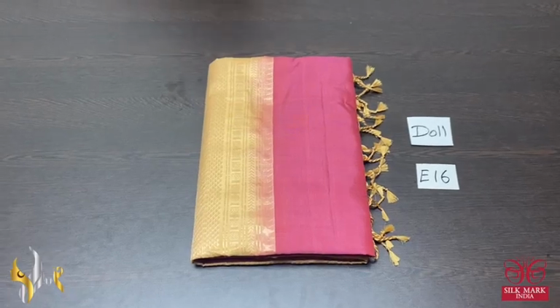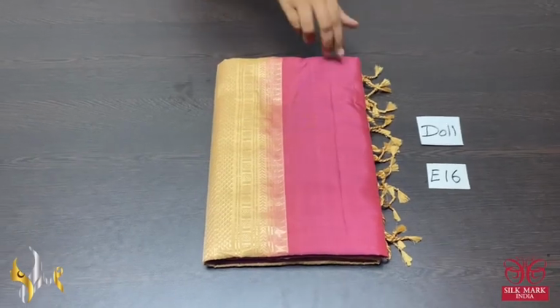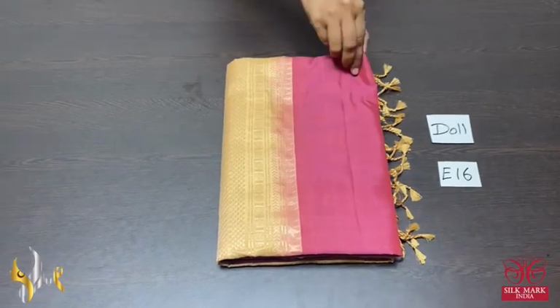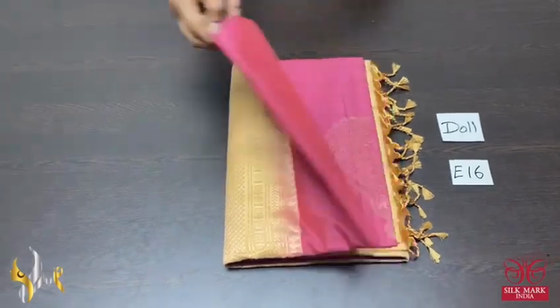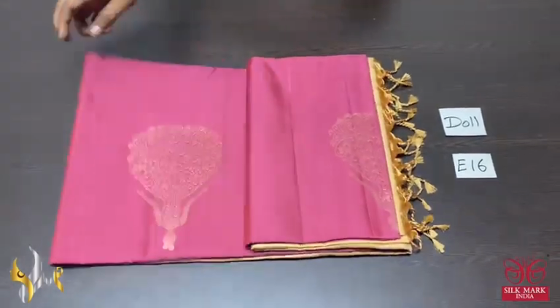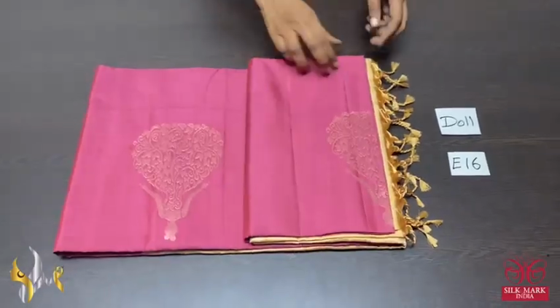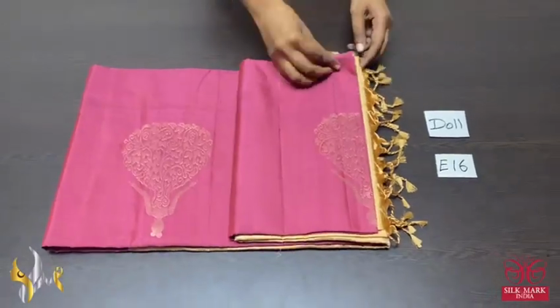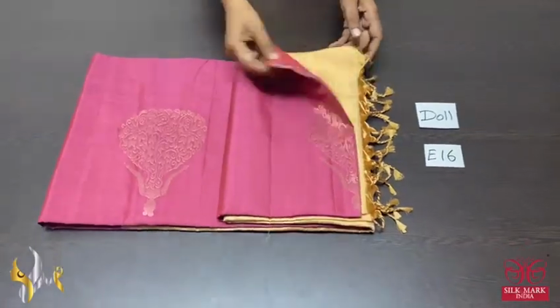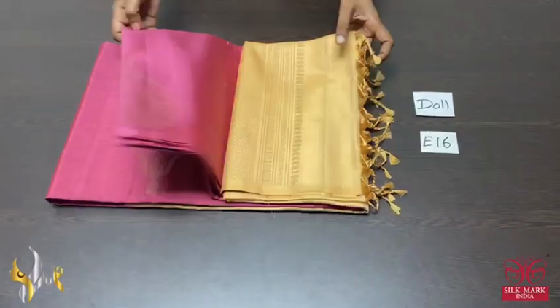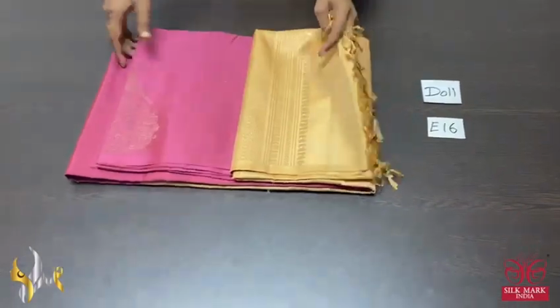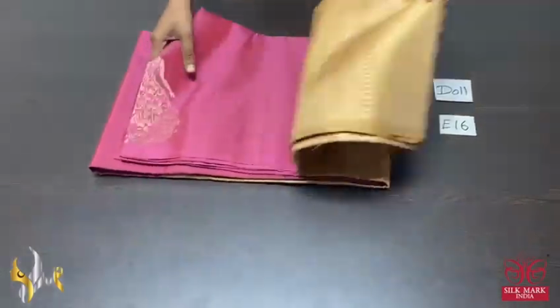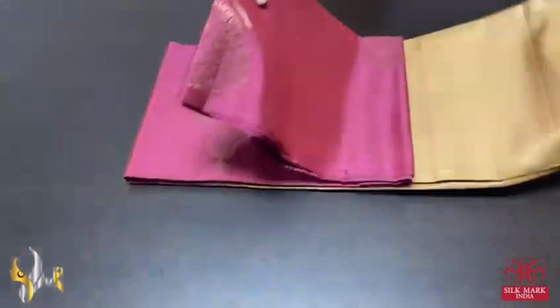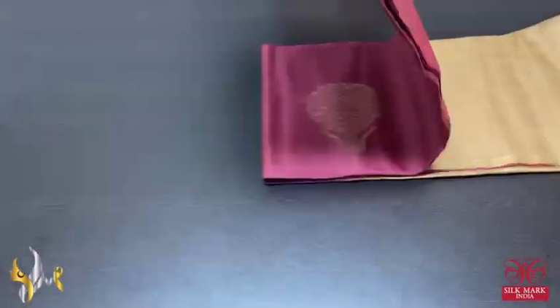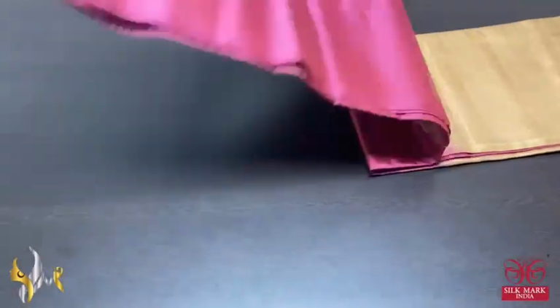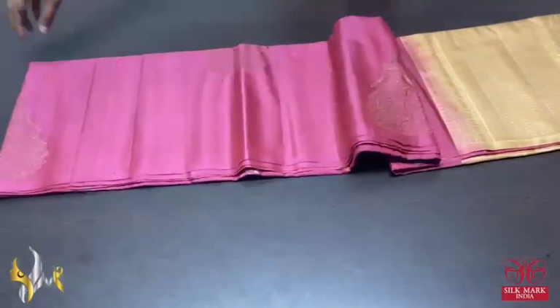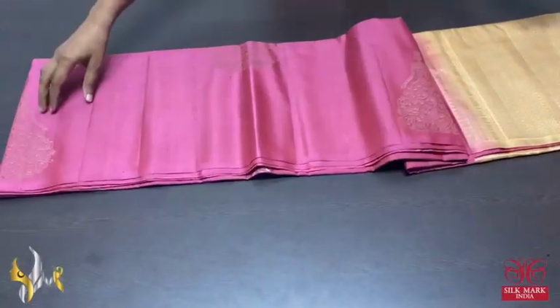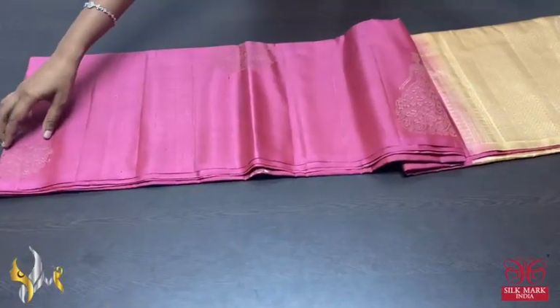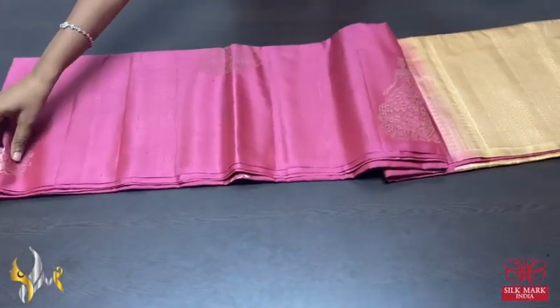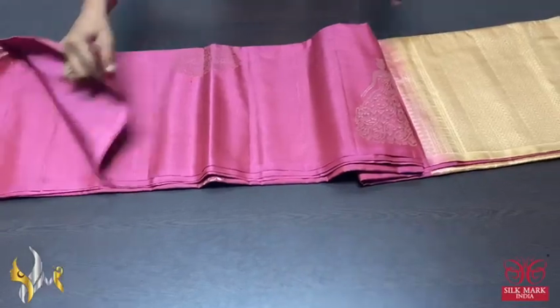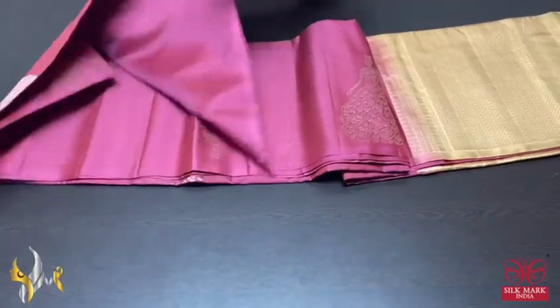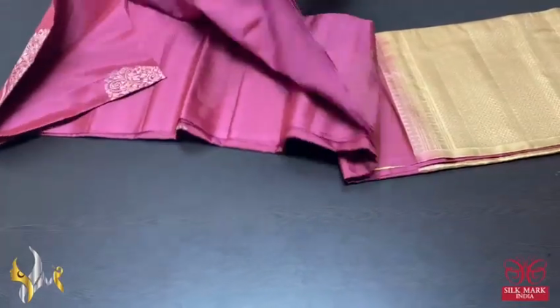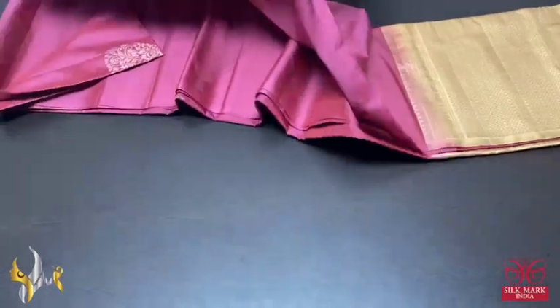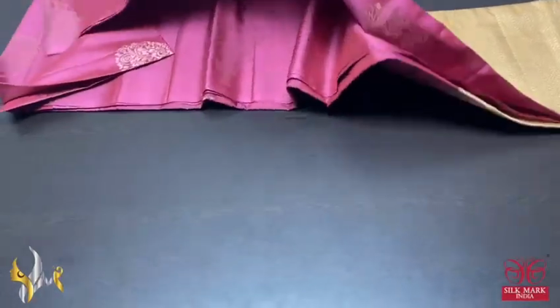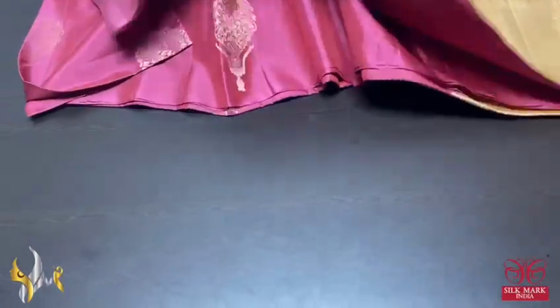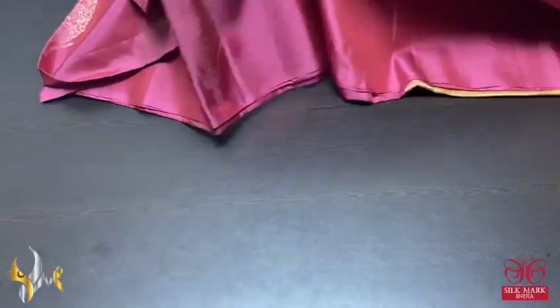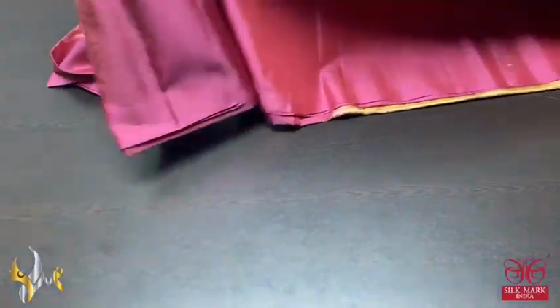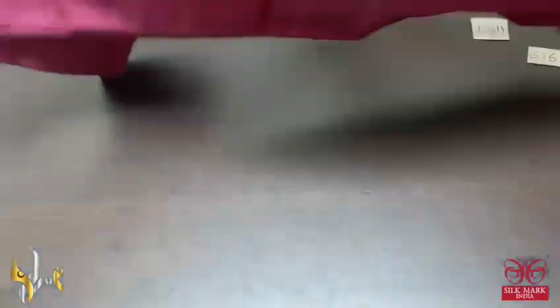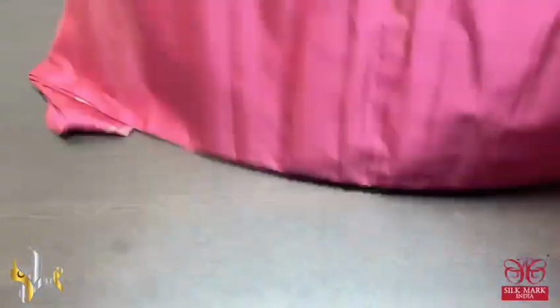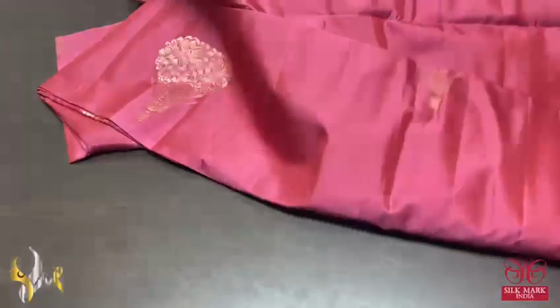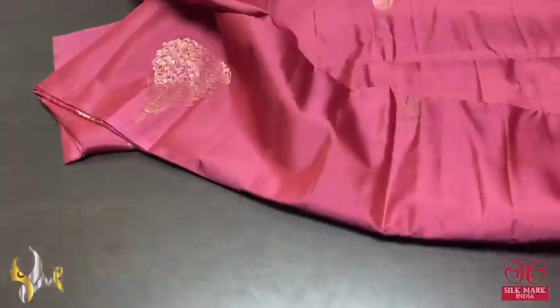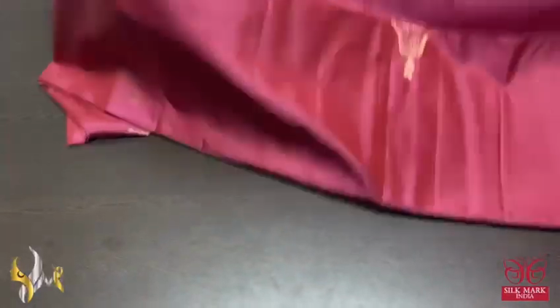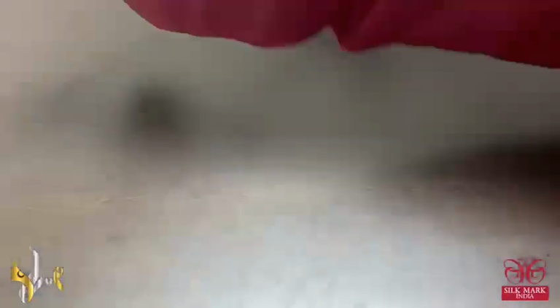Pure Kanjiwaram soft silk sari, double varpul, 240 jacquard weaving, aromatum design buta, copper zari woven, bottleless collection.